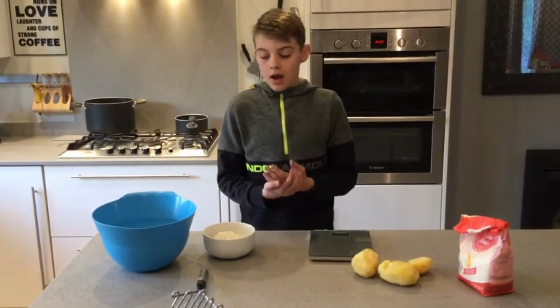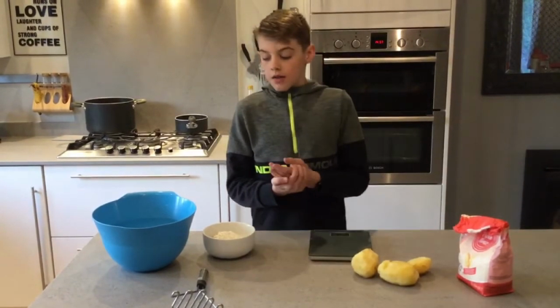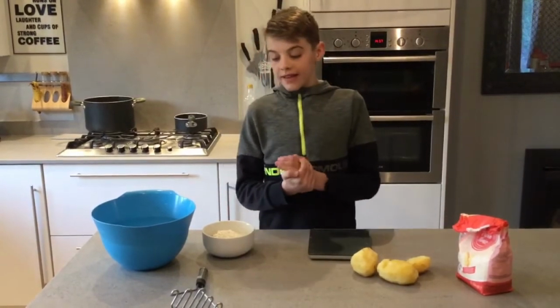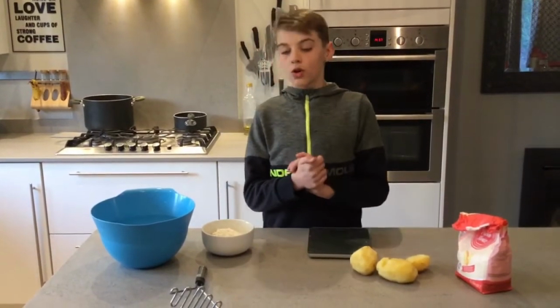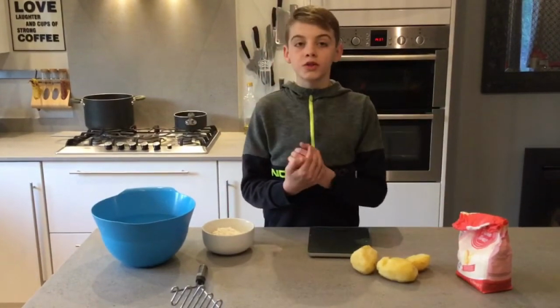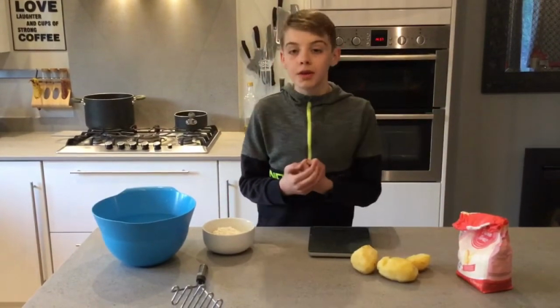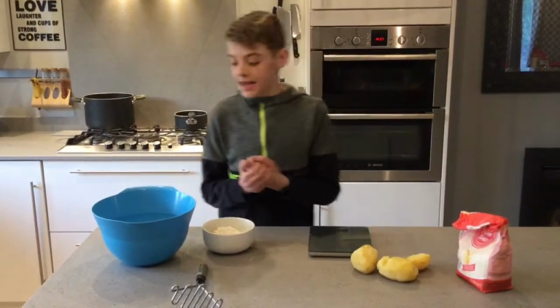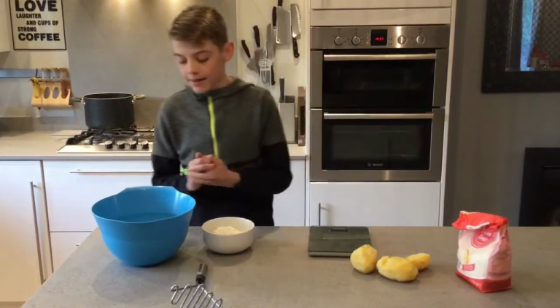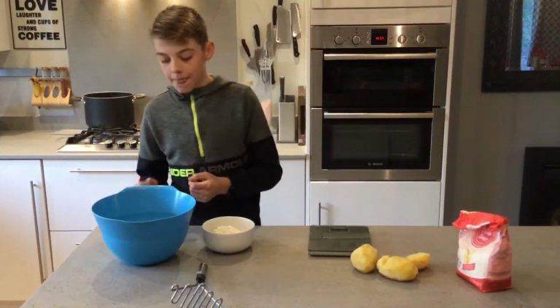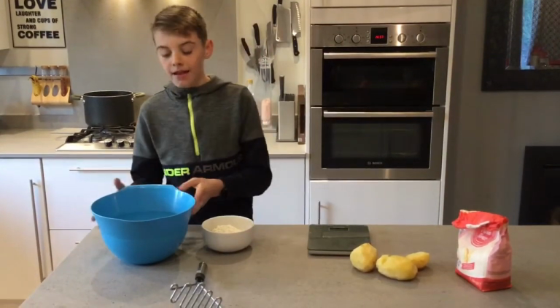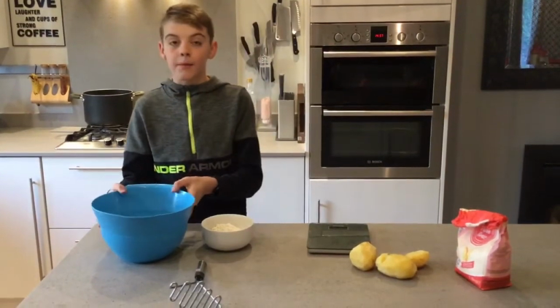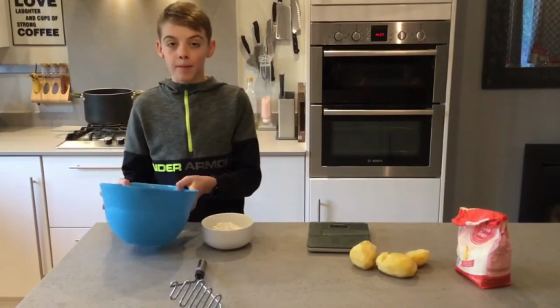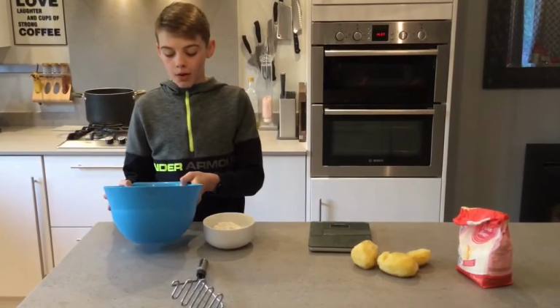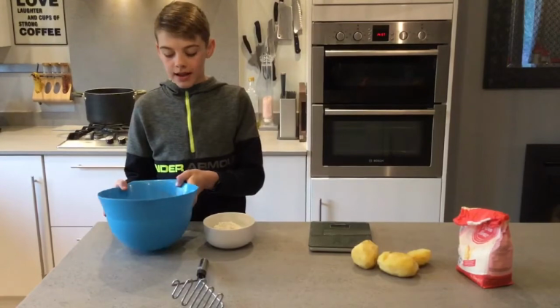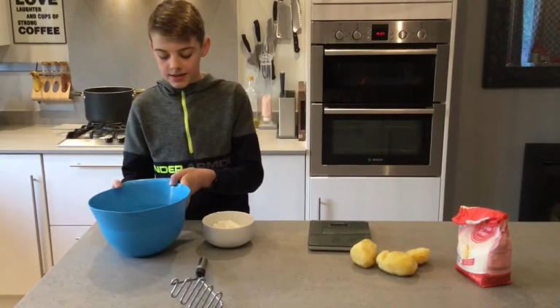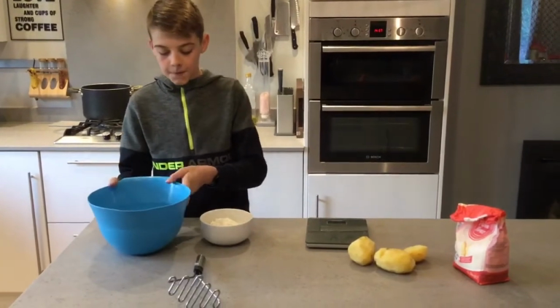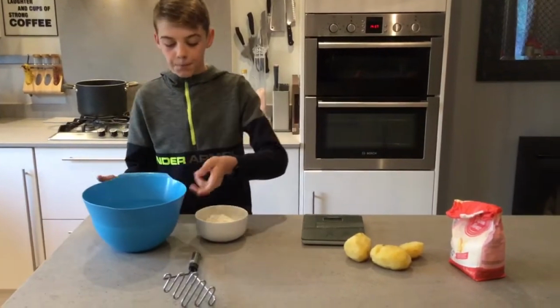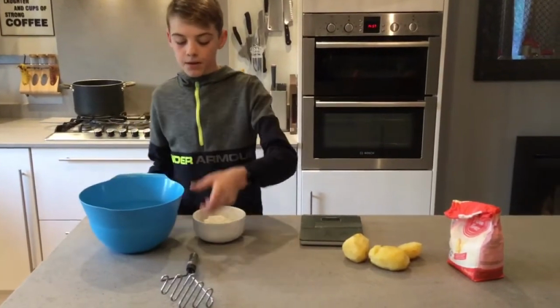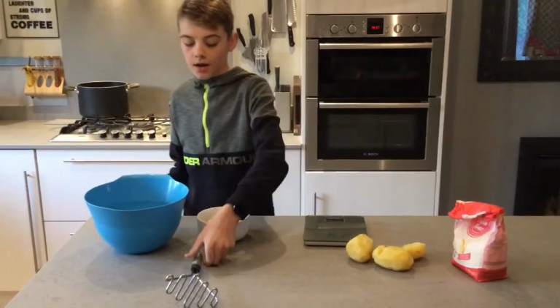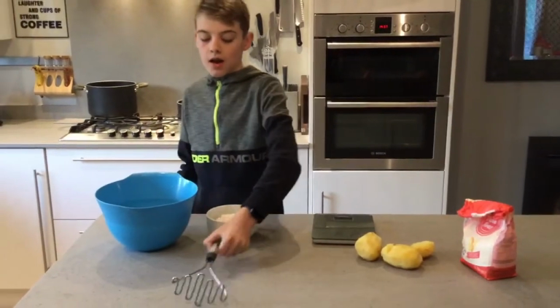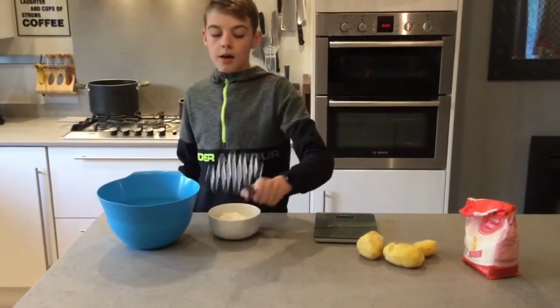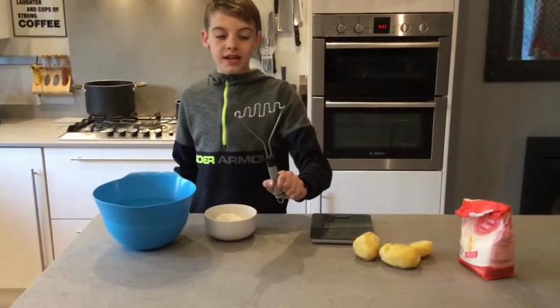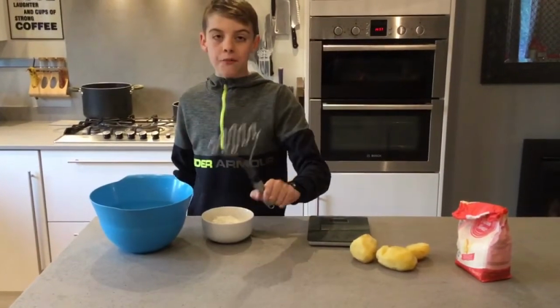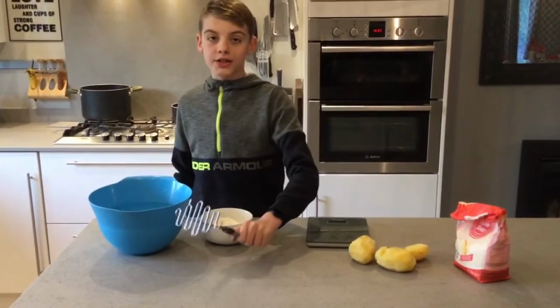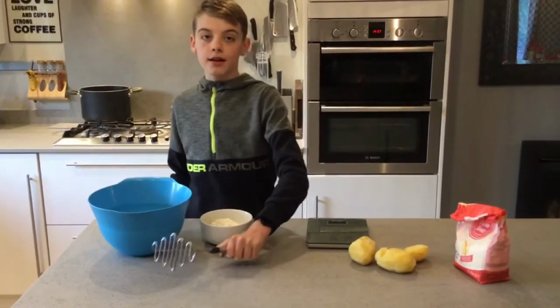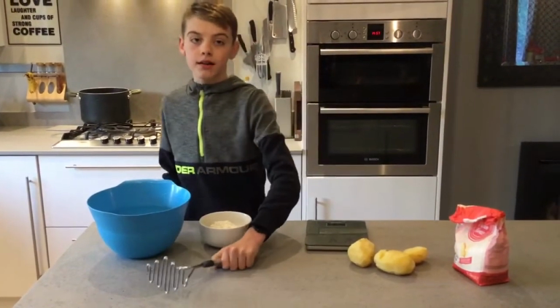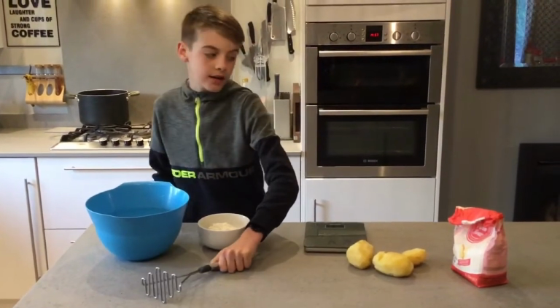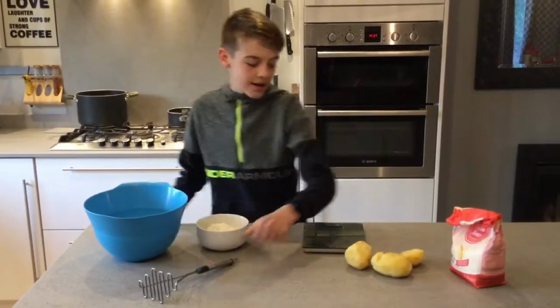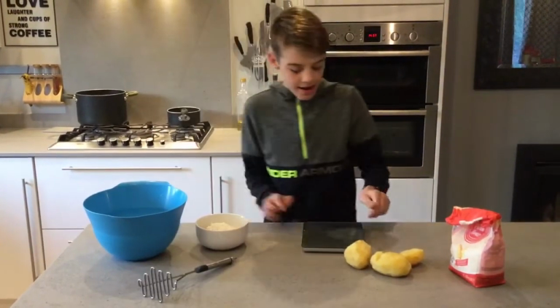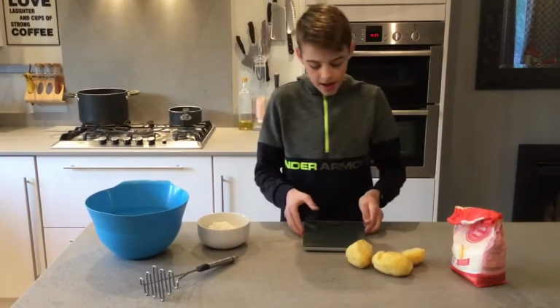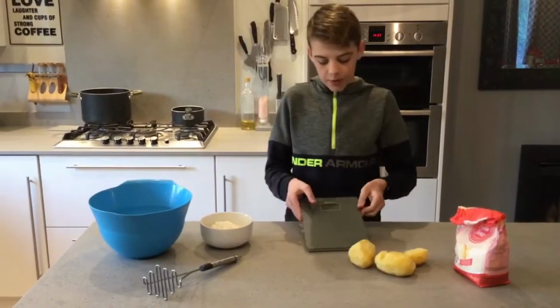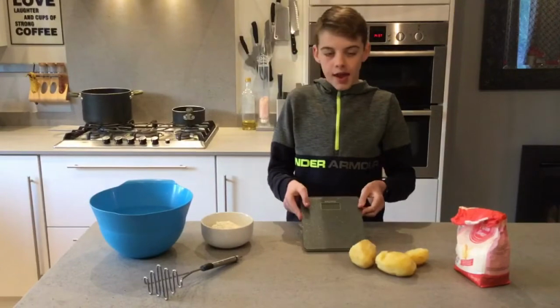The tools you'll need is a big bowl like this, a potato masher, and some scales.